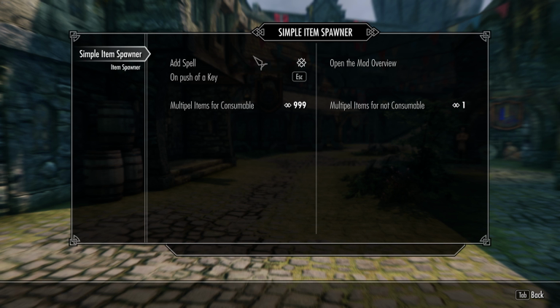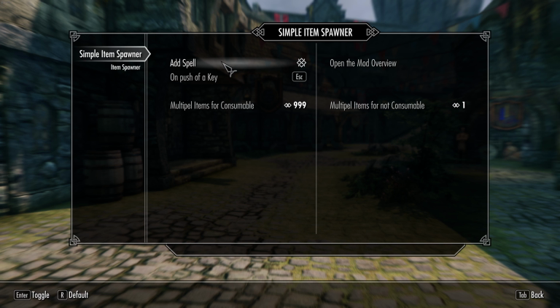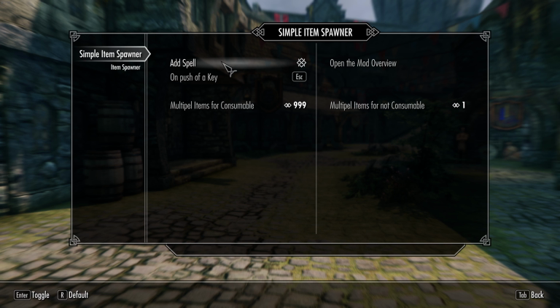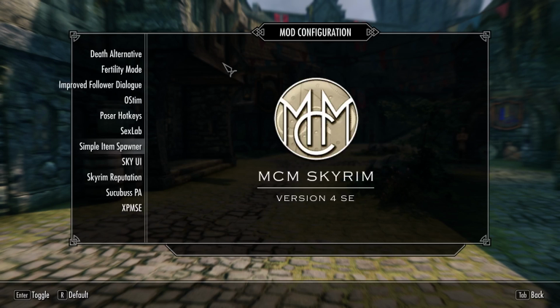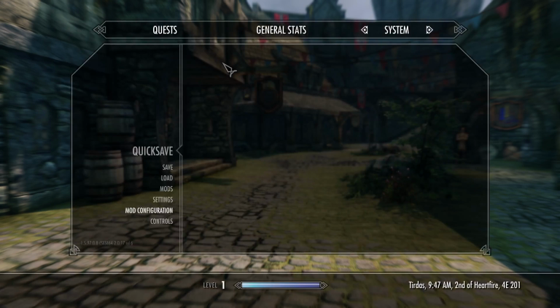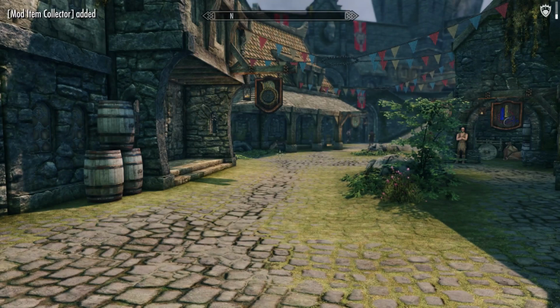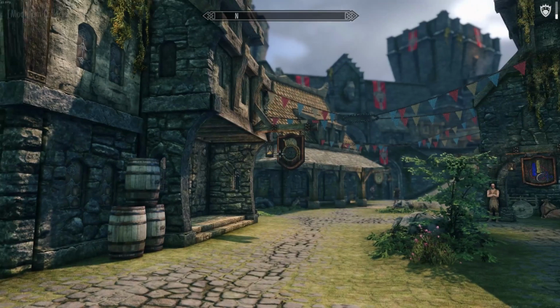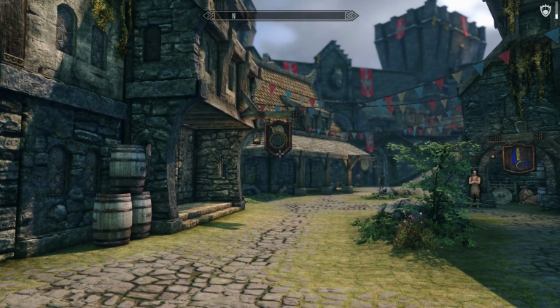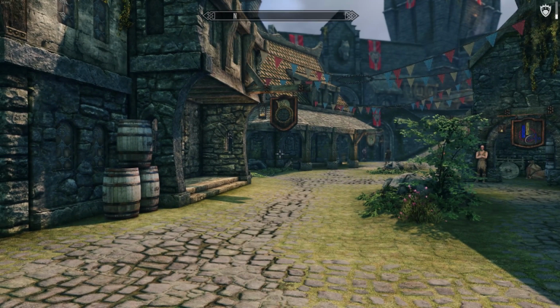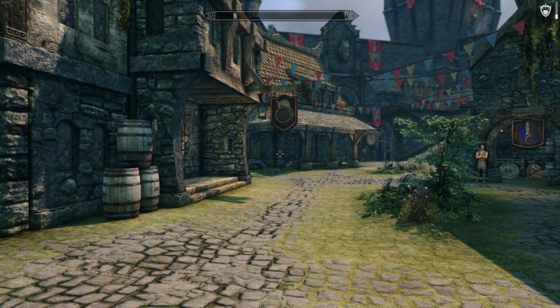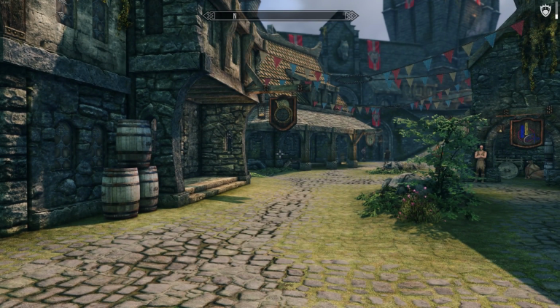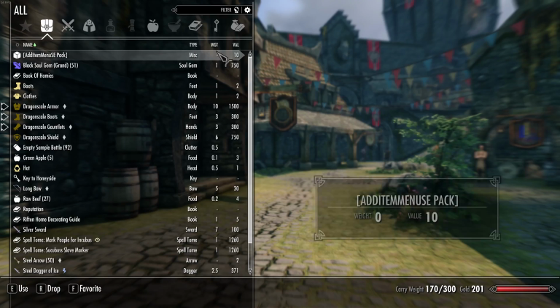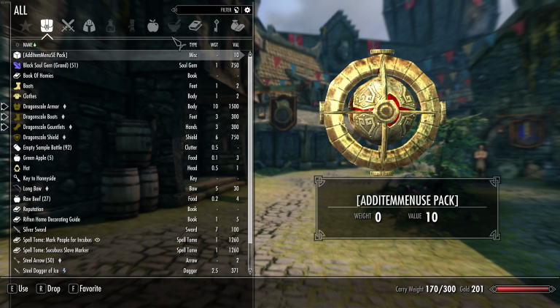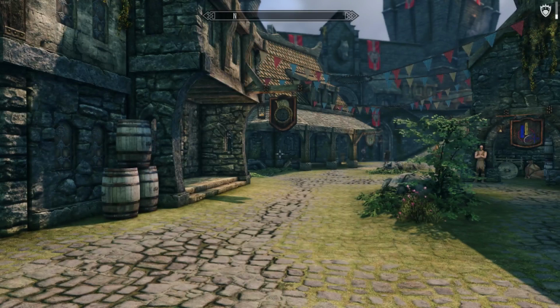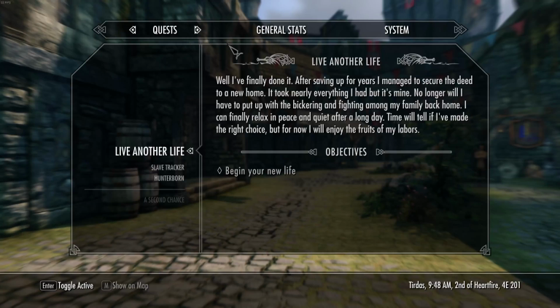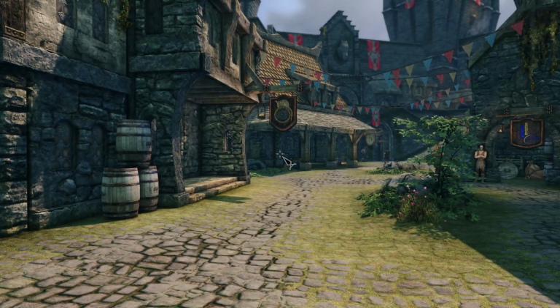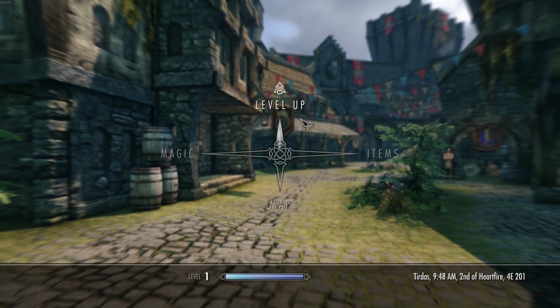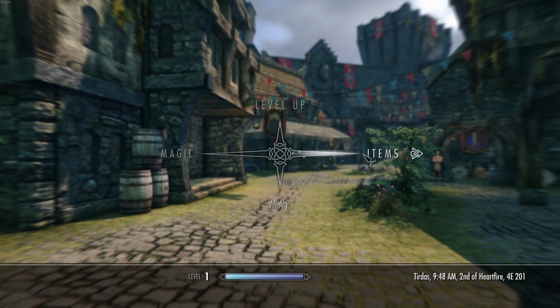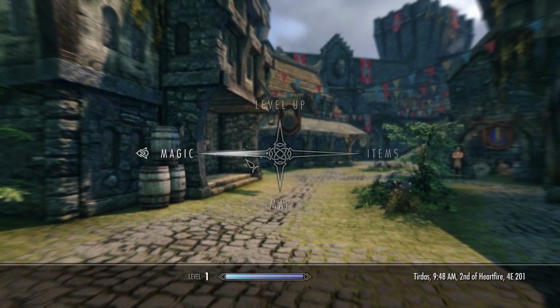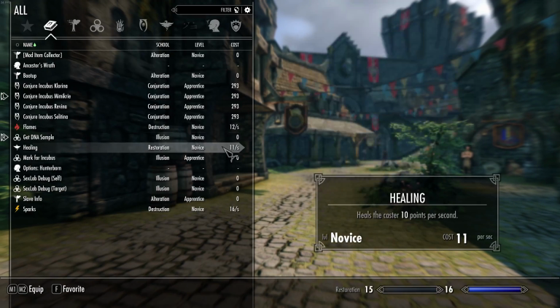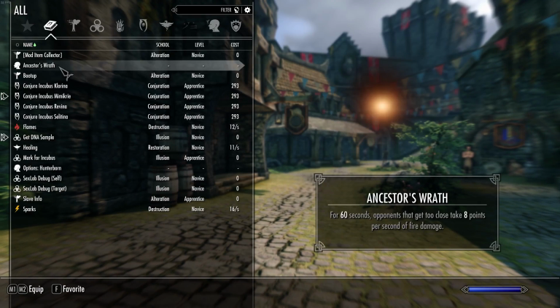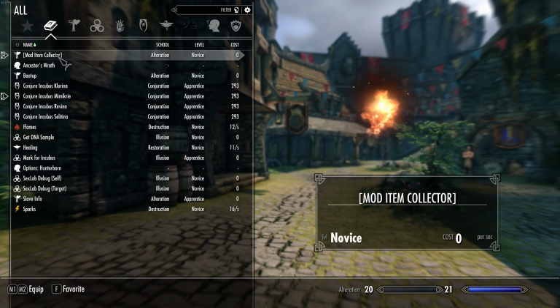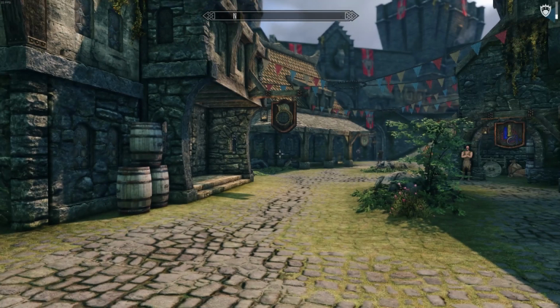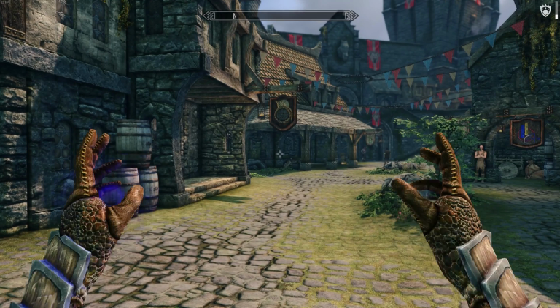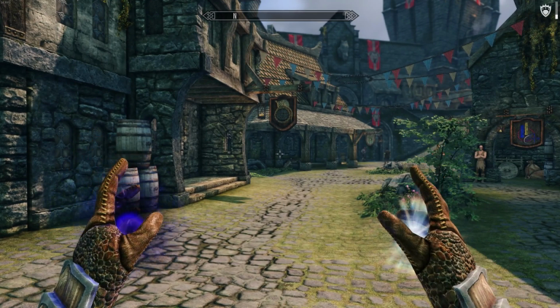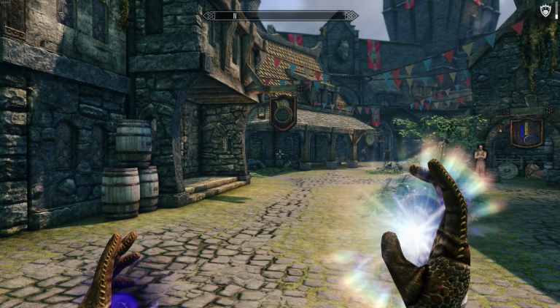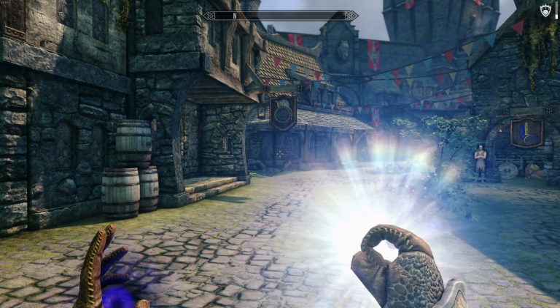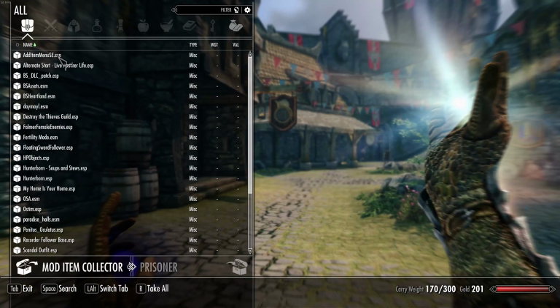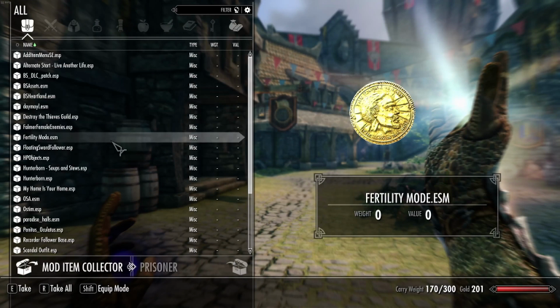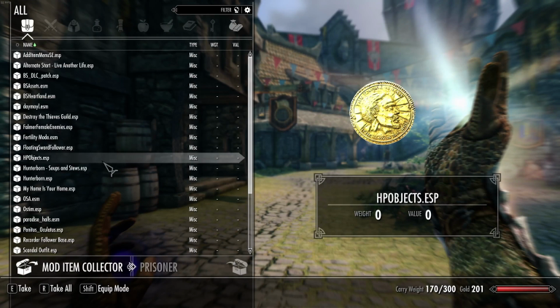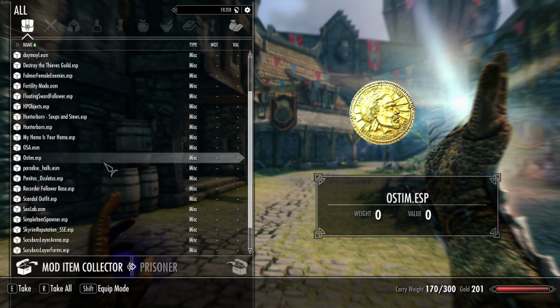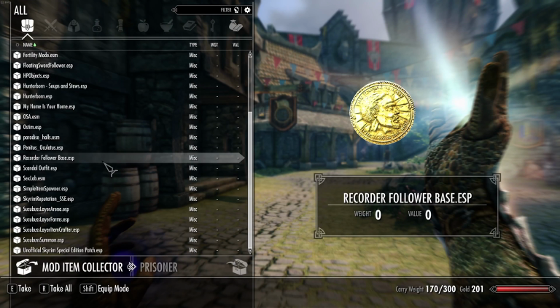Then add a spell, so I can show this first. You saw it added a spell, so I have to access my magic menu. Now let's cast the spell — and you see, it immediately opened up the menu.